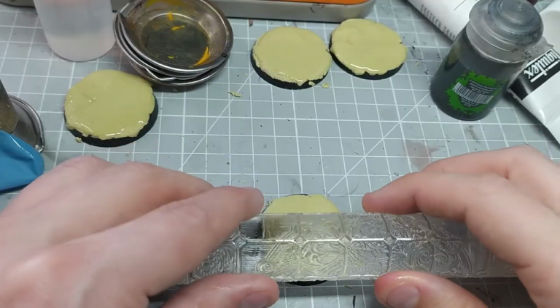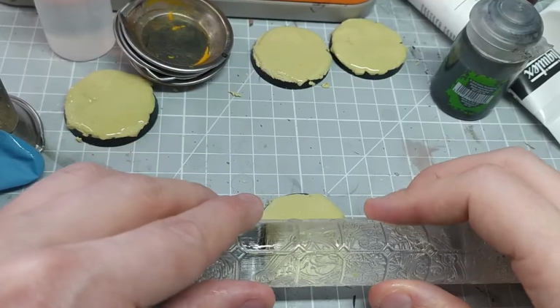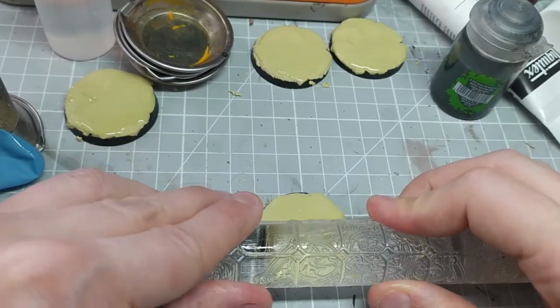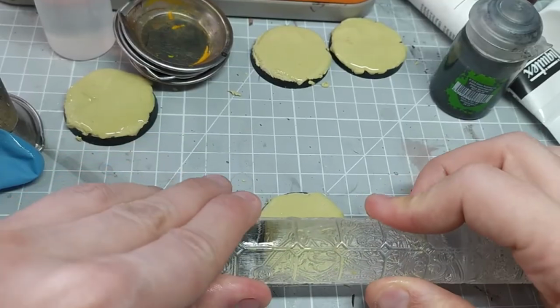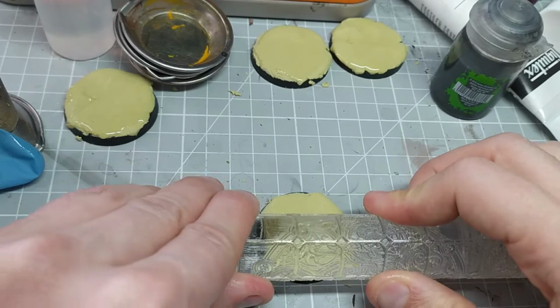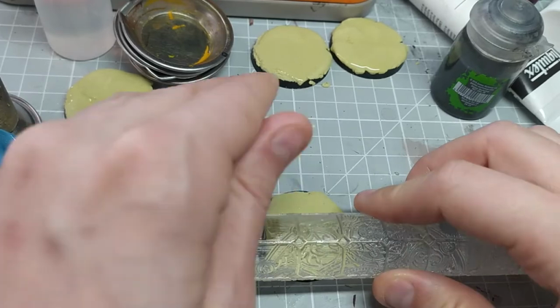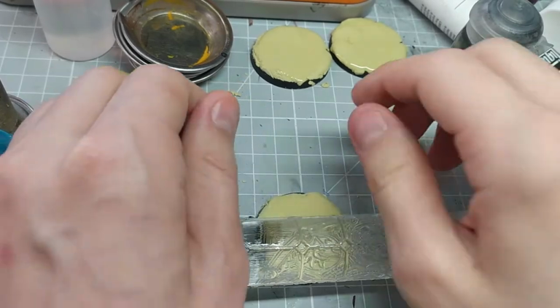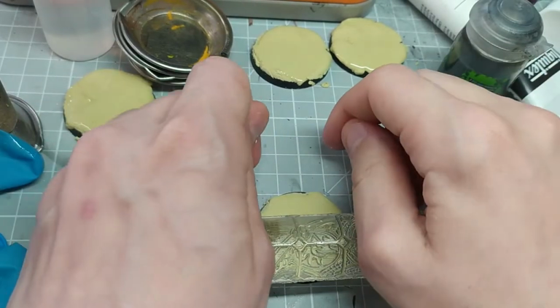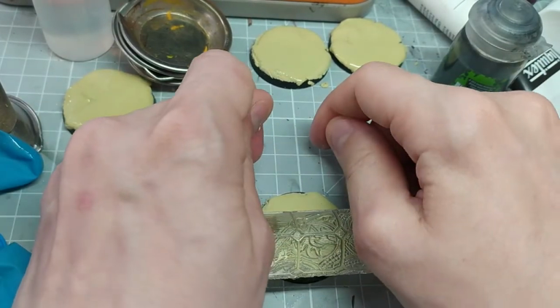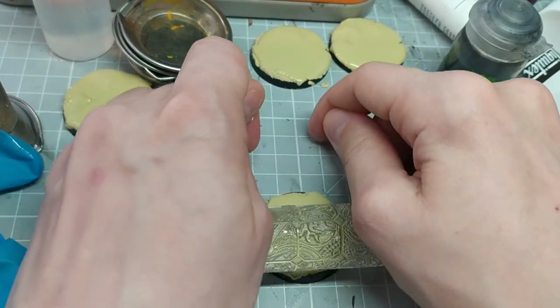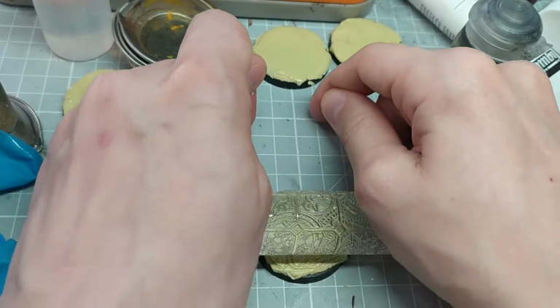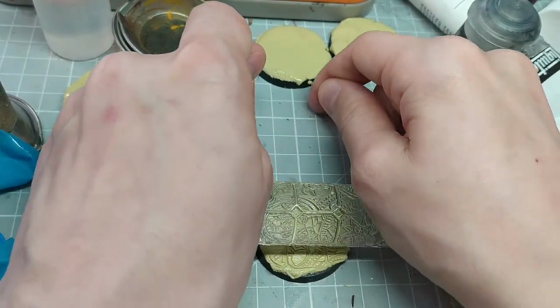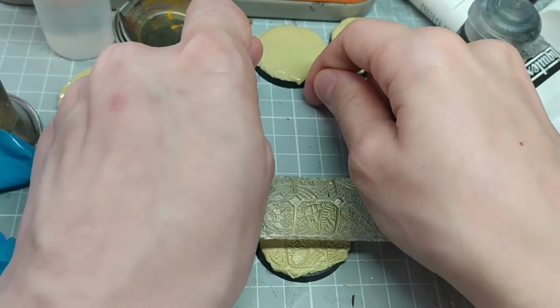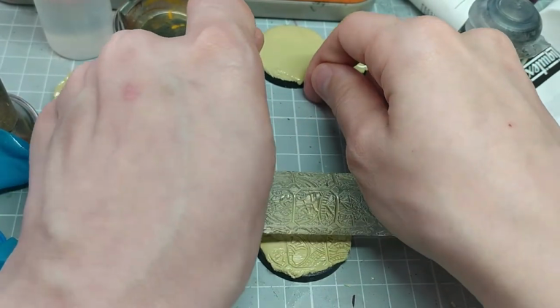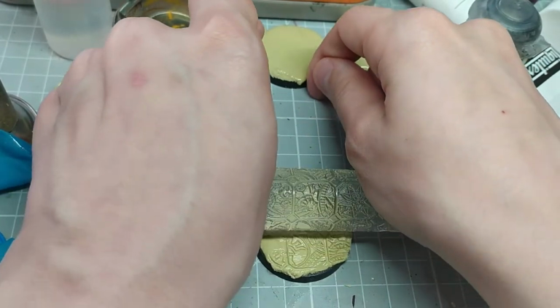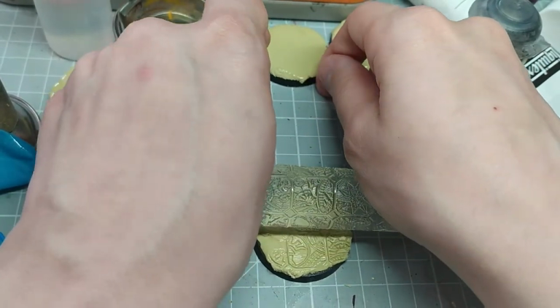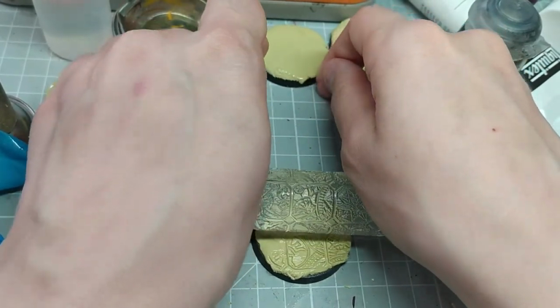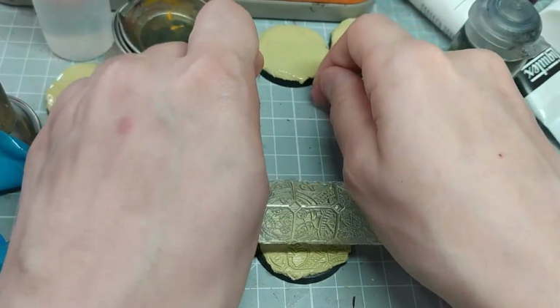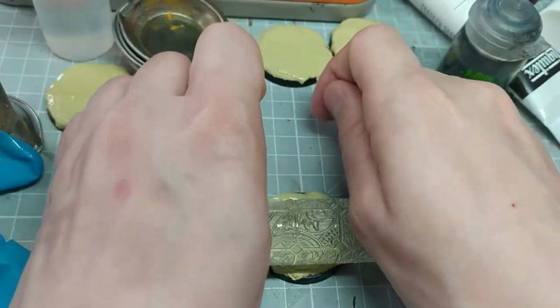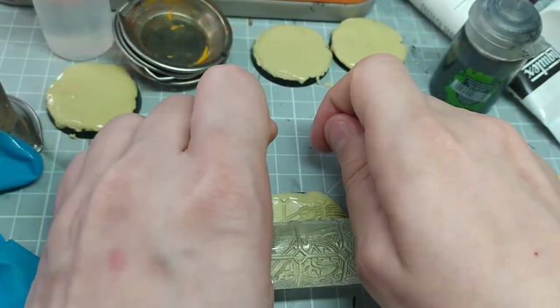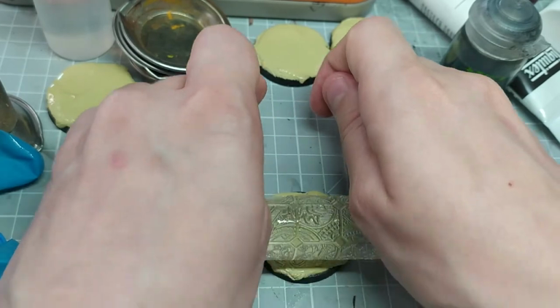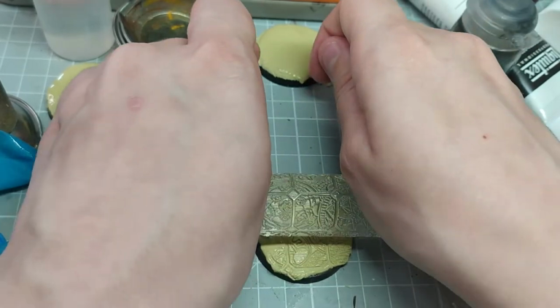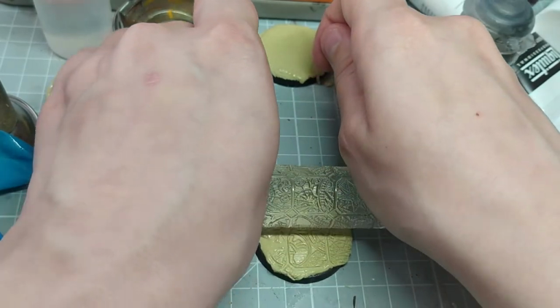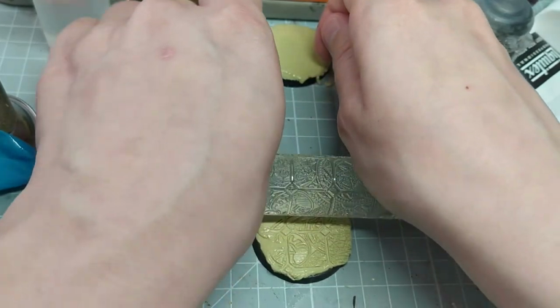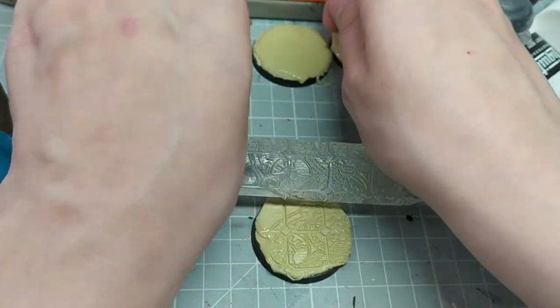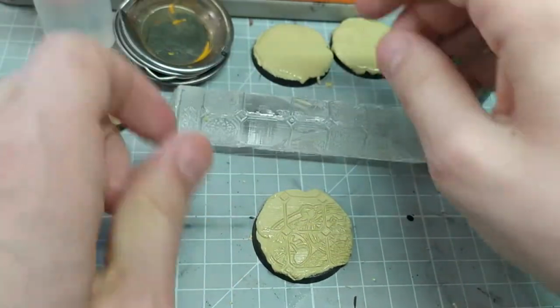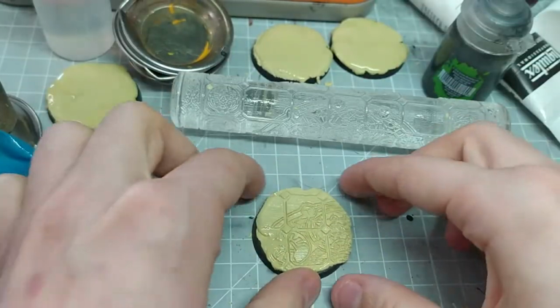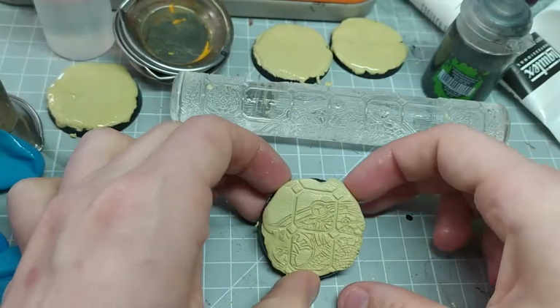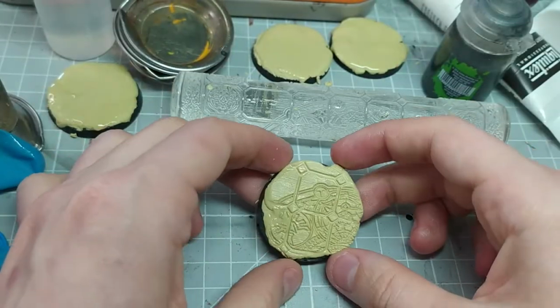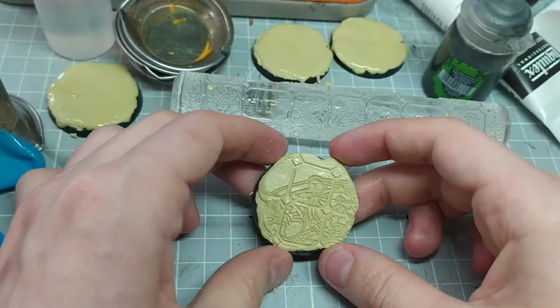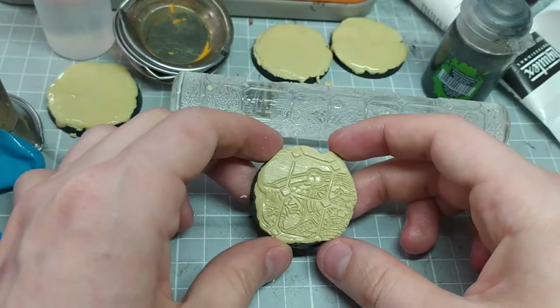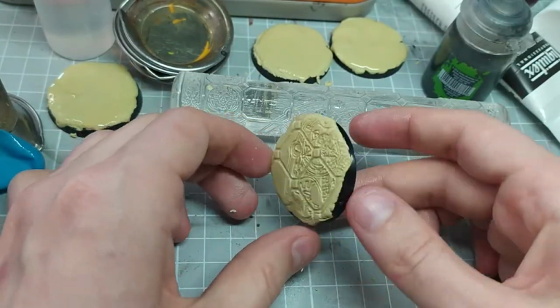Step five: using steady pressure, roll the roller over the base. We want to ensure a nice even pressure, and I'm being careful not to touch the roller or Milliput with my fingers.